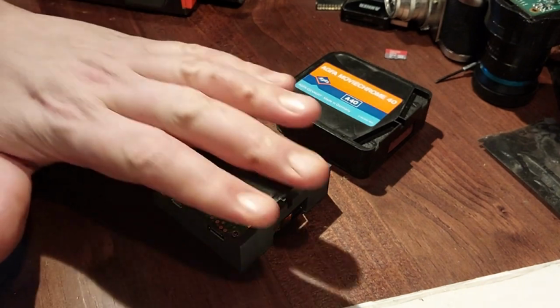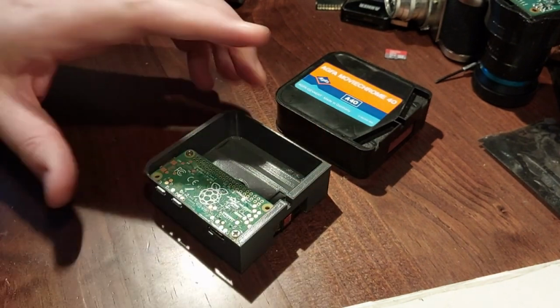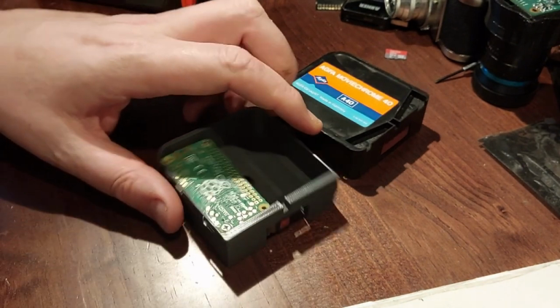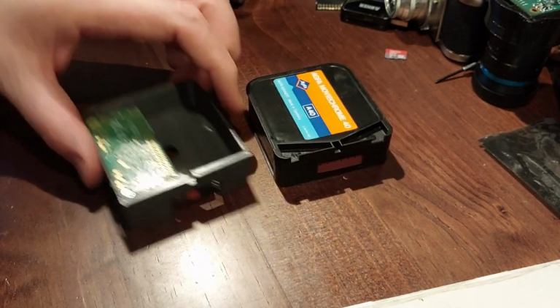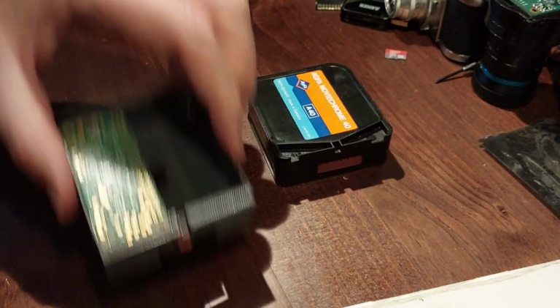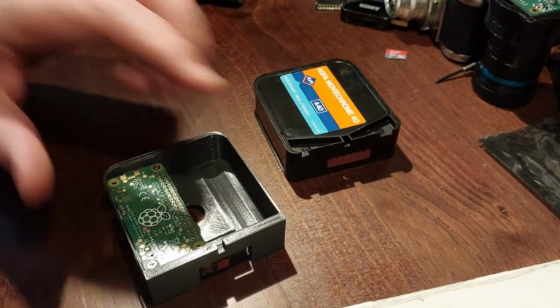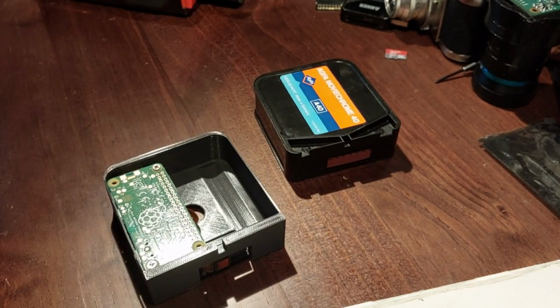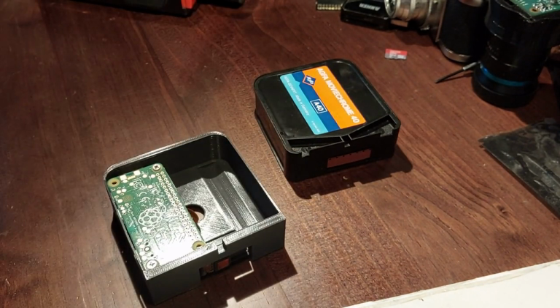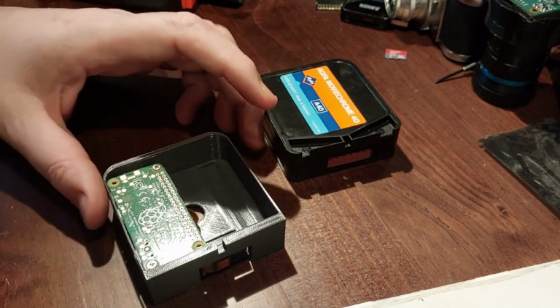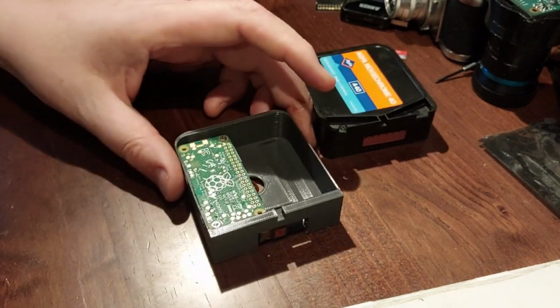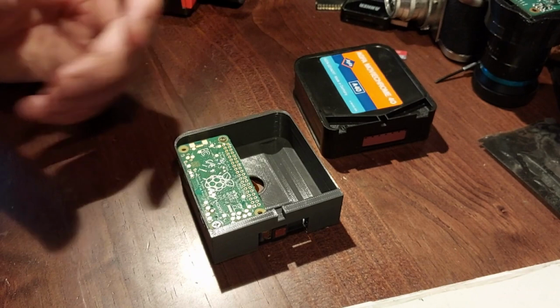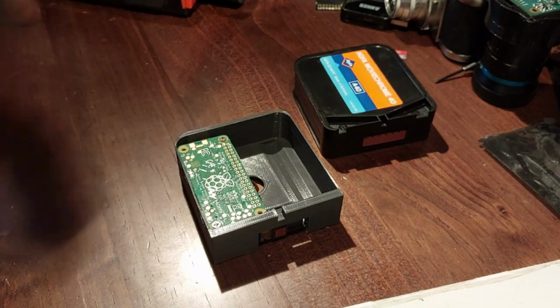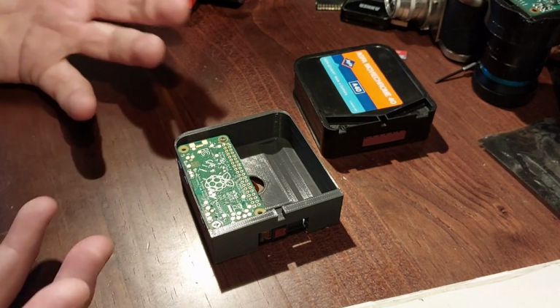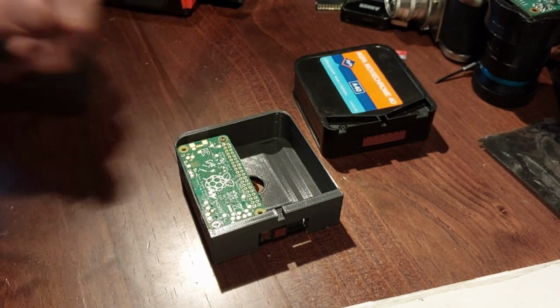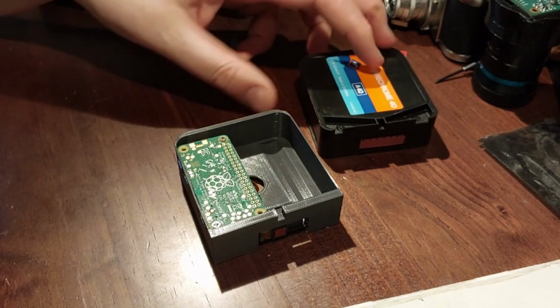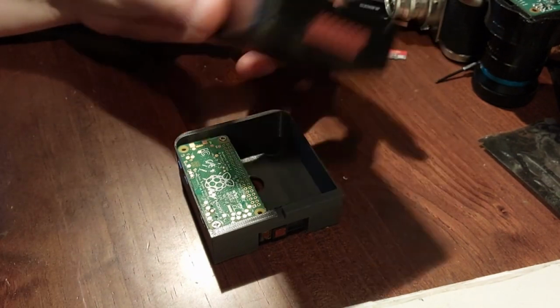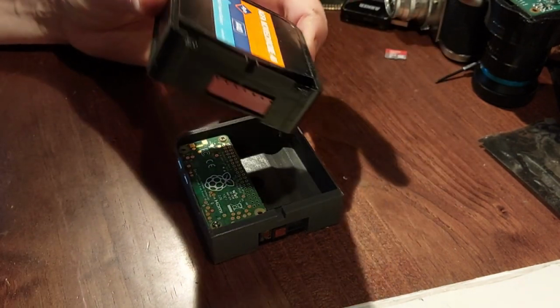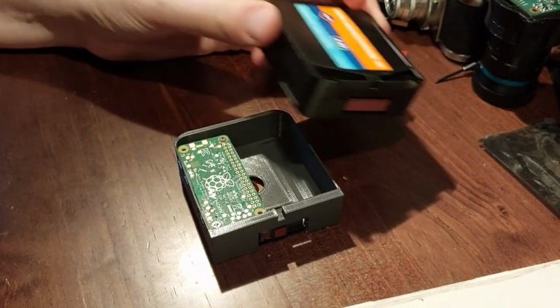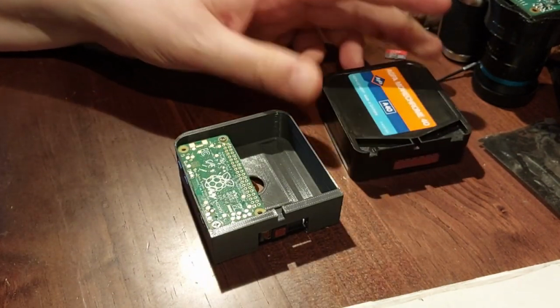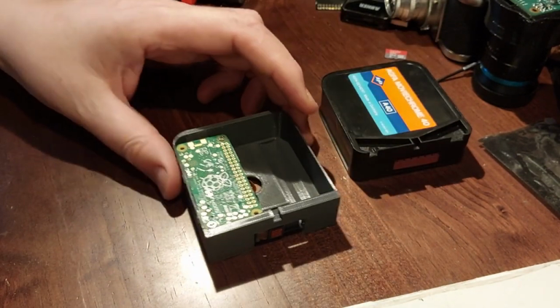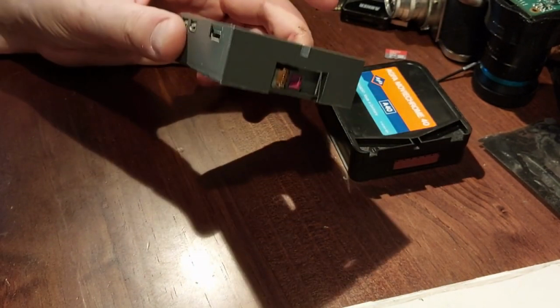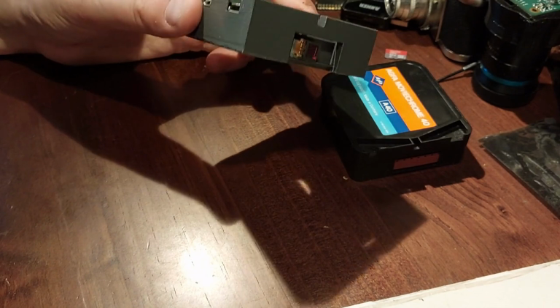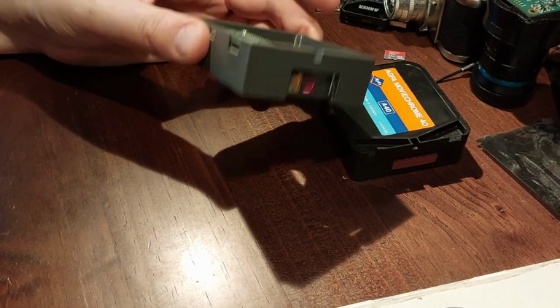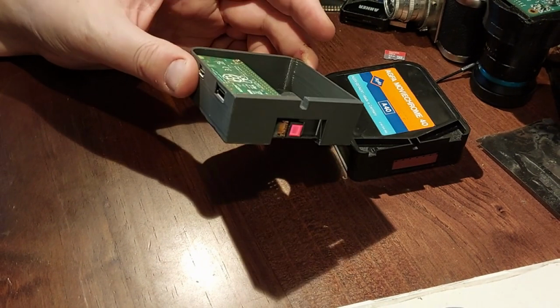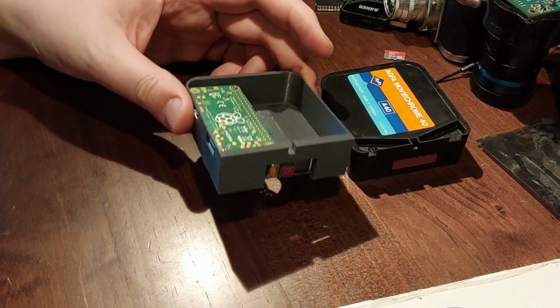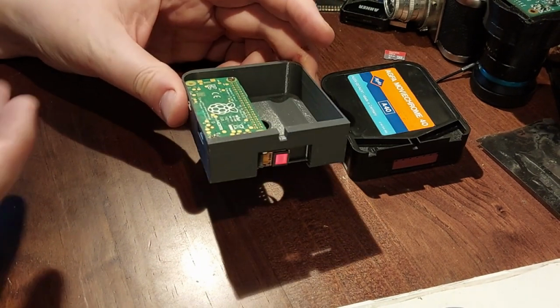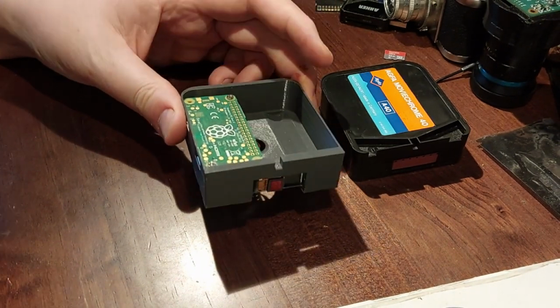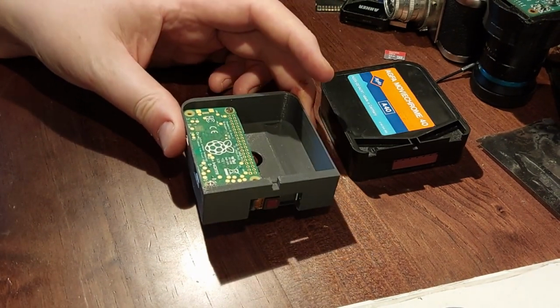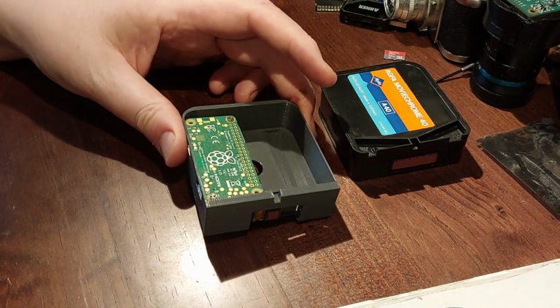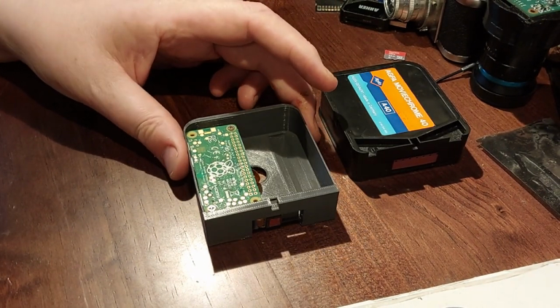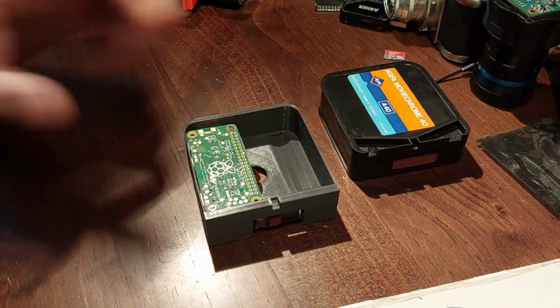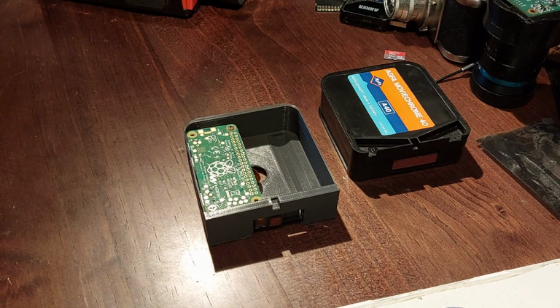And then I hope to have the functional equivalent of this 8mm film cartridge in a digital cartridge. I can put a lid on it, plop it in the machine, and so long as it is turned on, if I press the shutter it will just record. Only unlike this one, which has five minutes of film, this one will have however much space I have spare on the micro SD card.